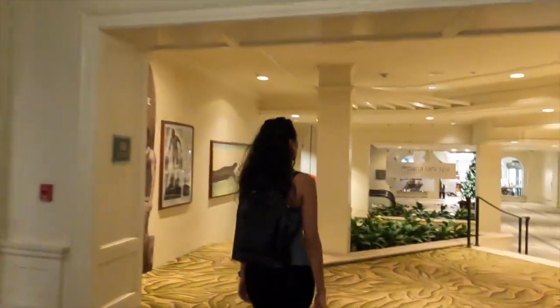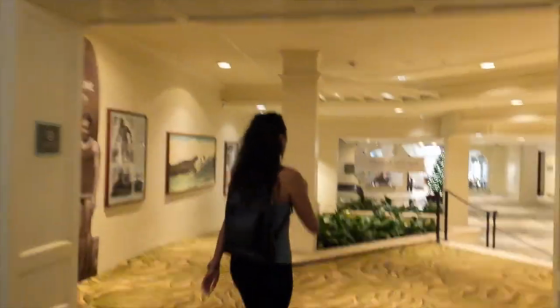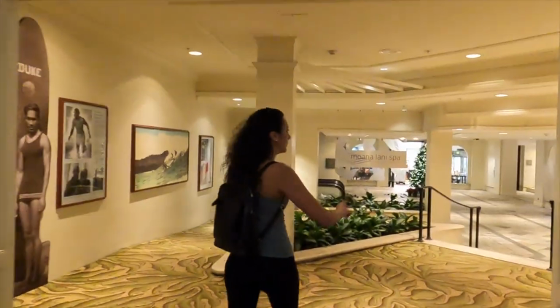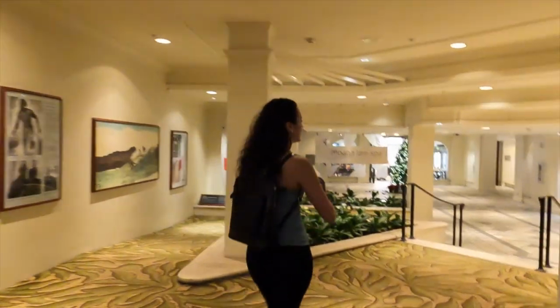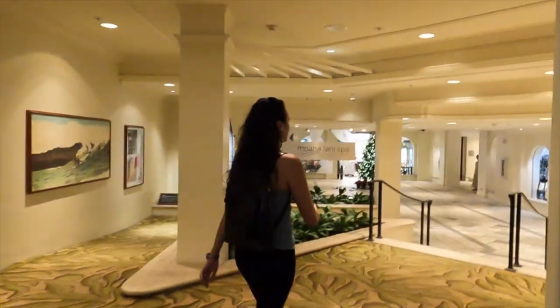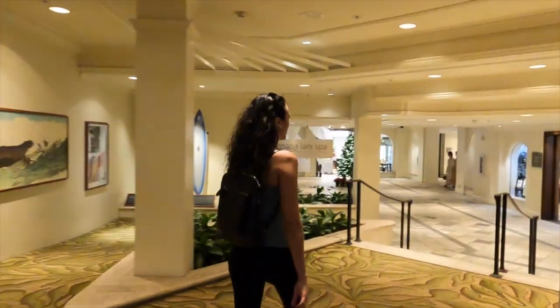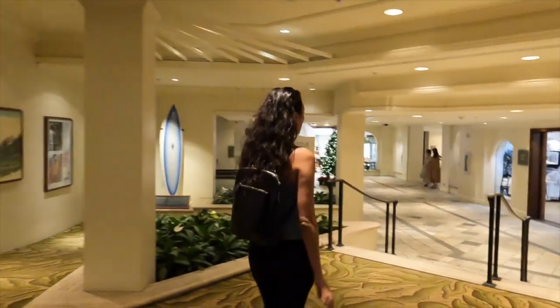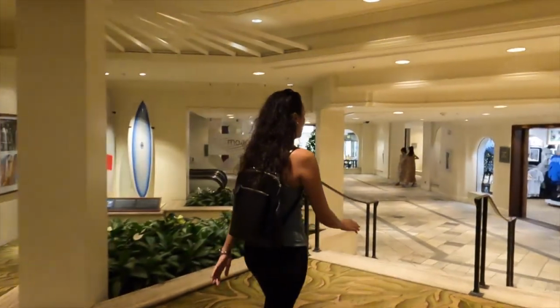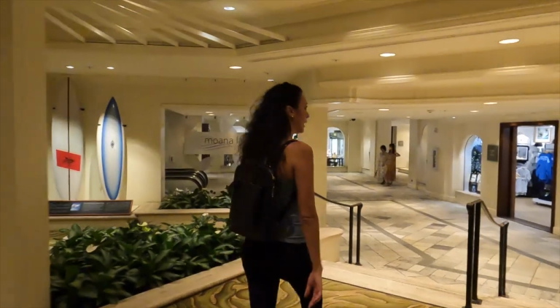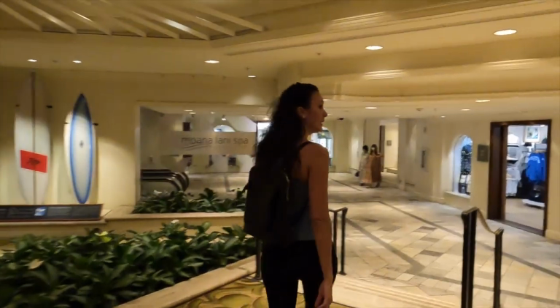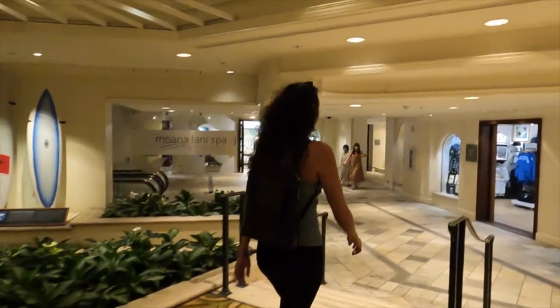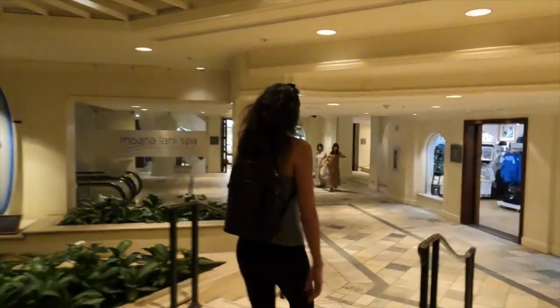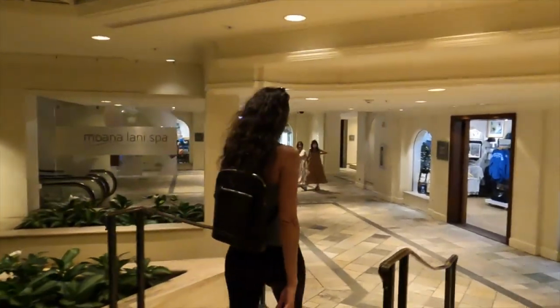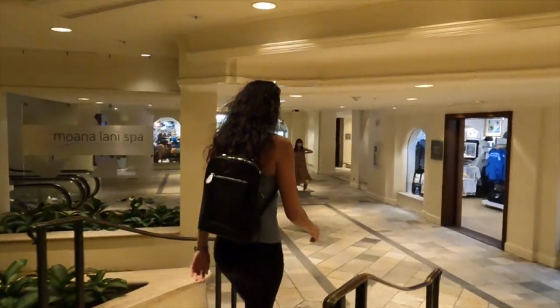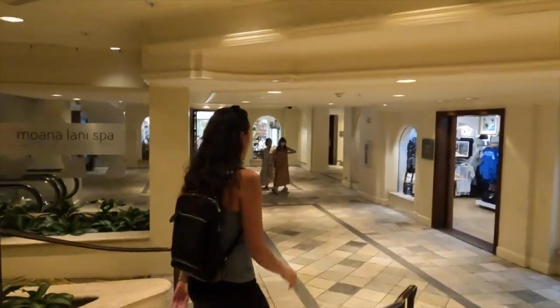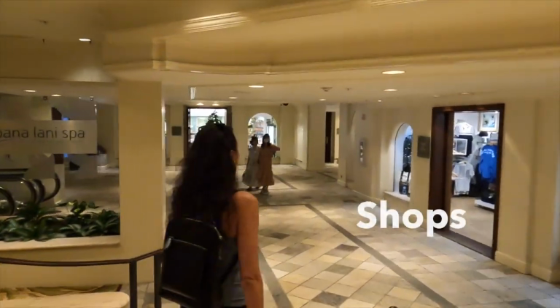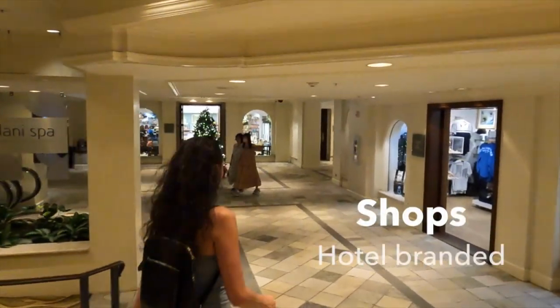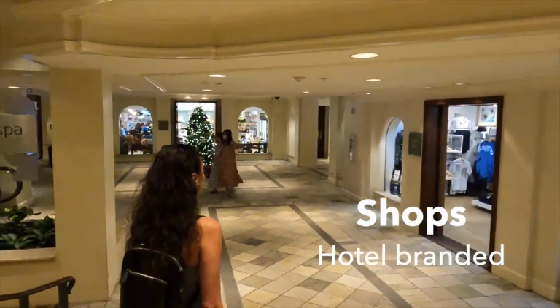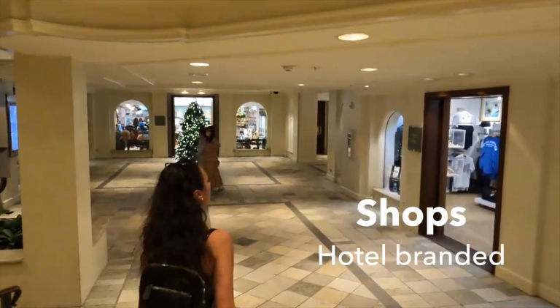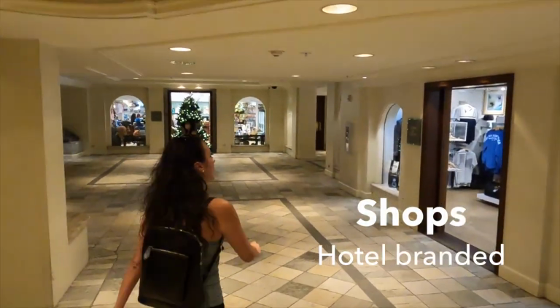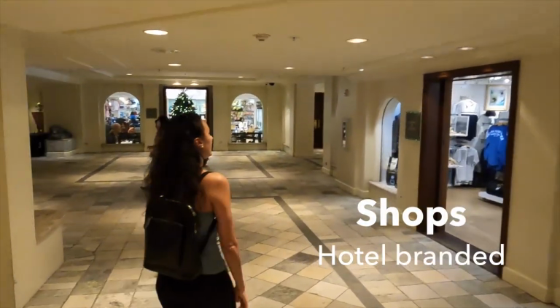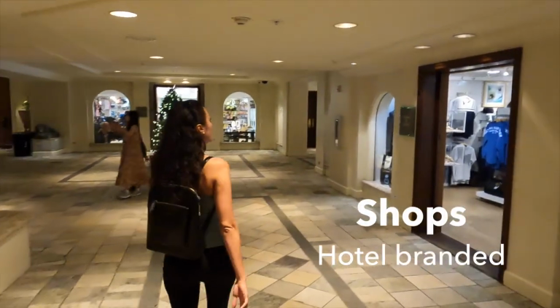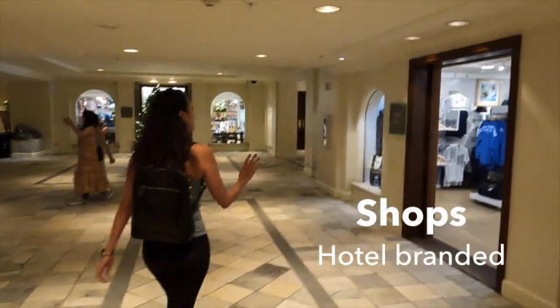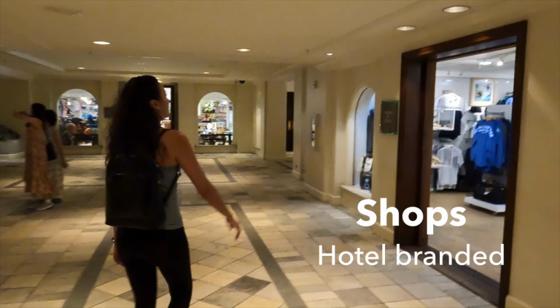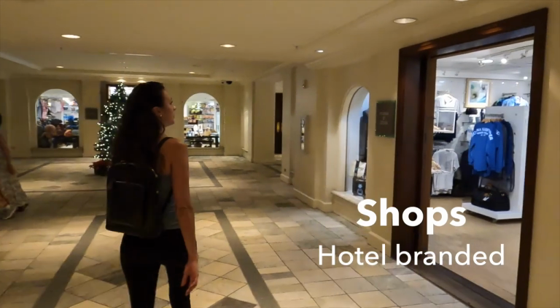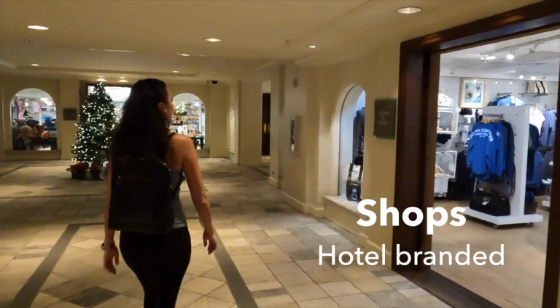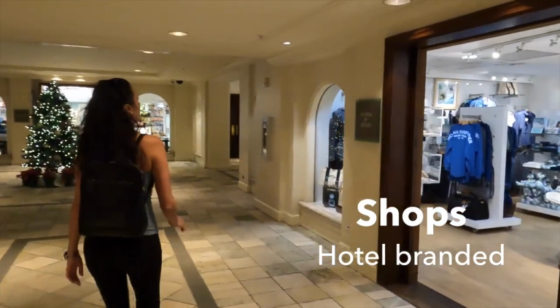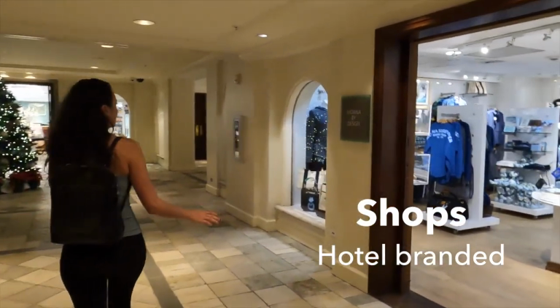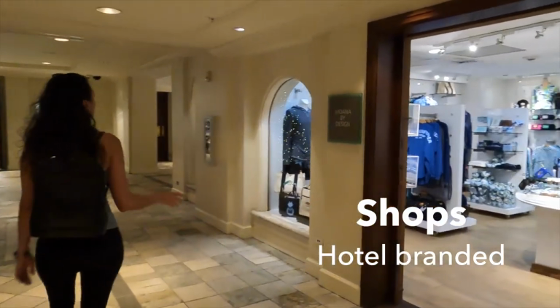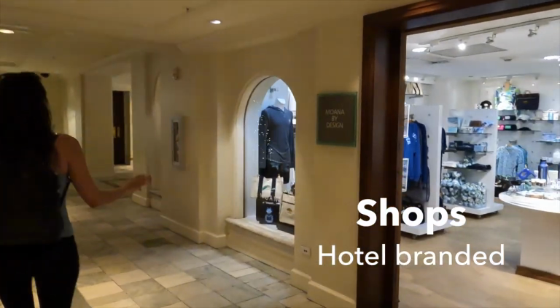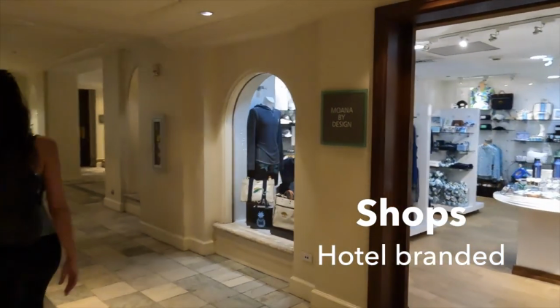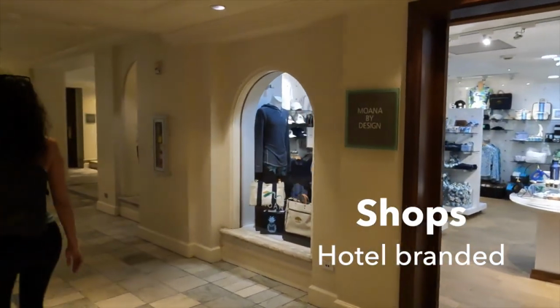We're going to do a quick lap around this area to show you a little bit more of their lobby.